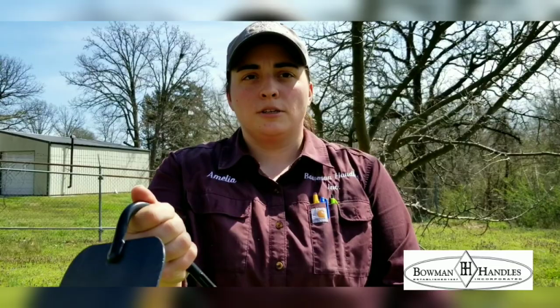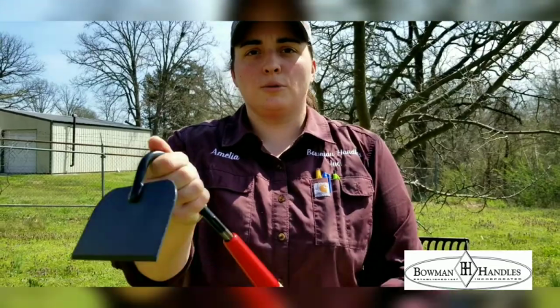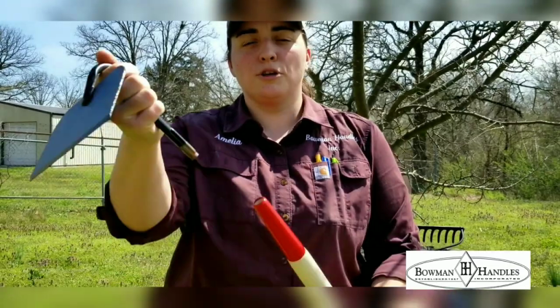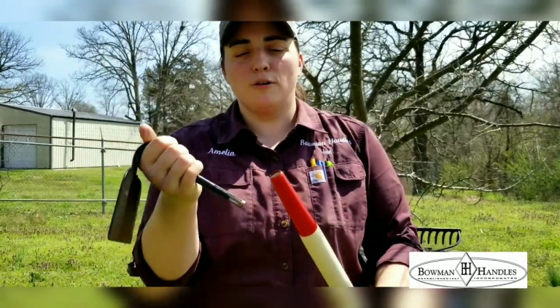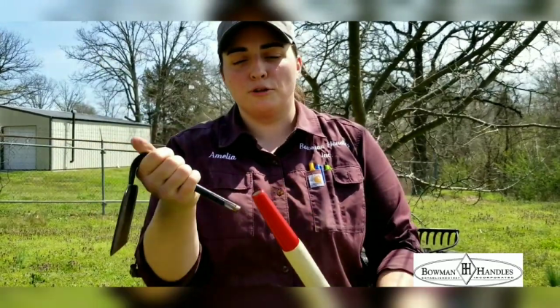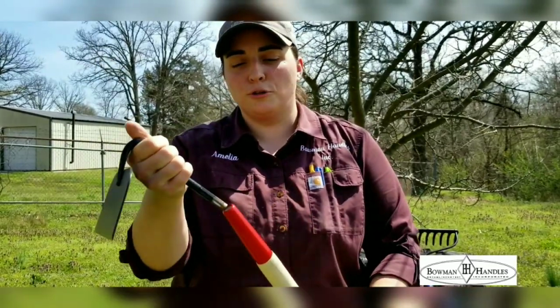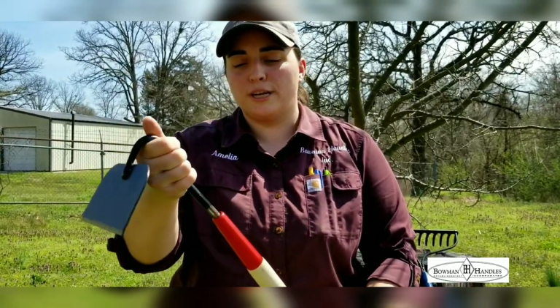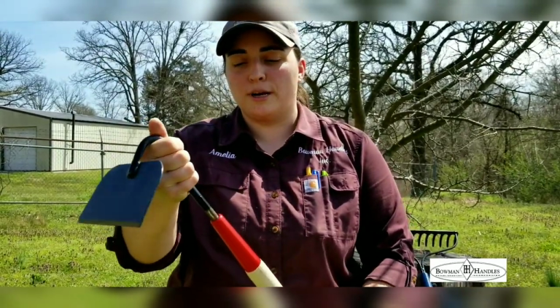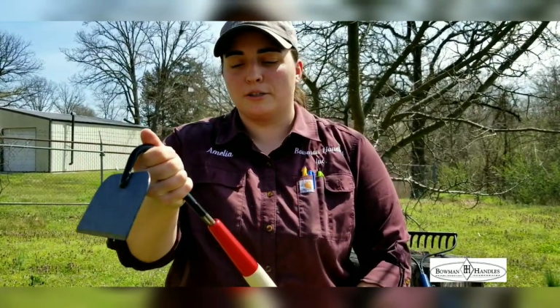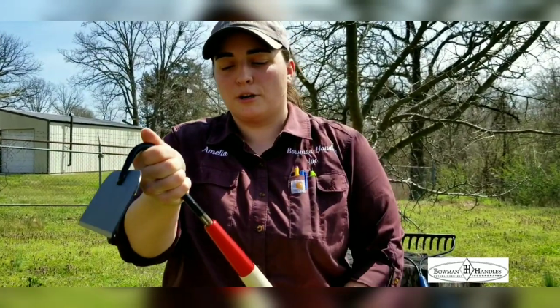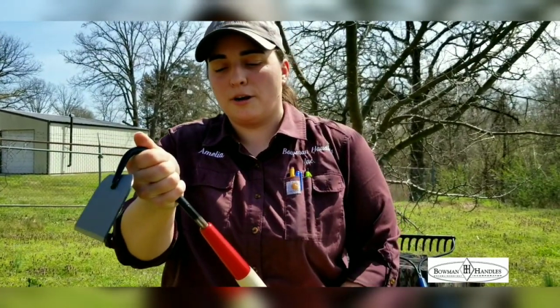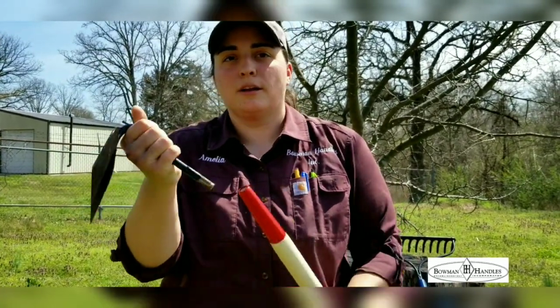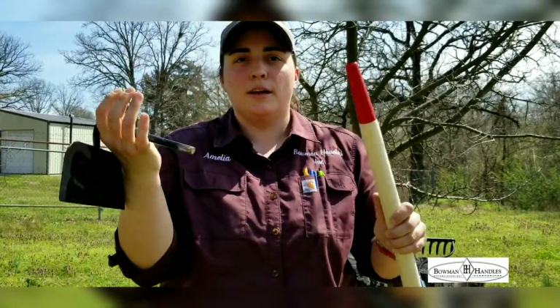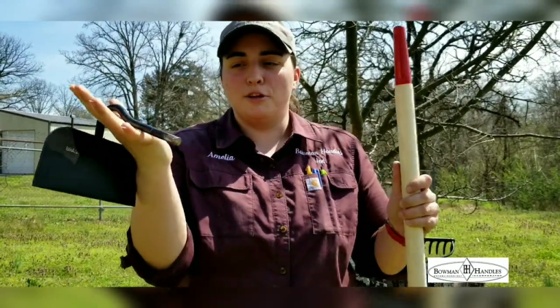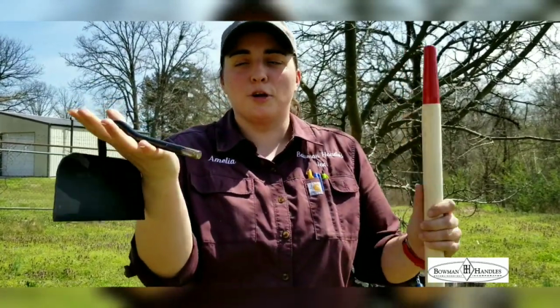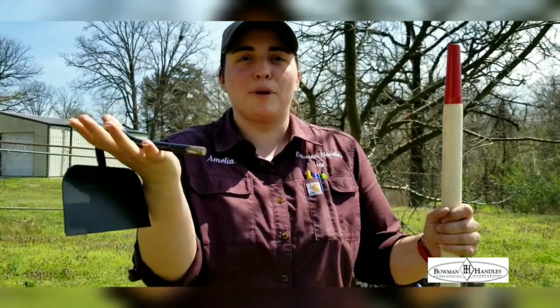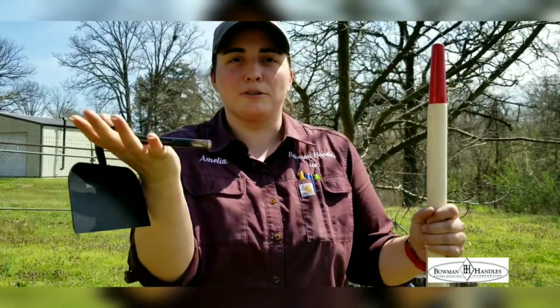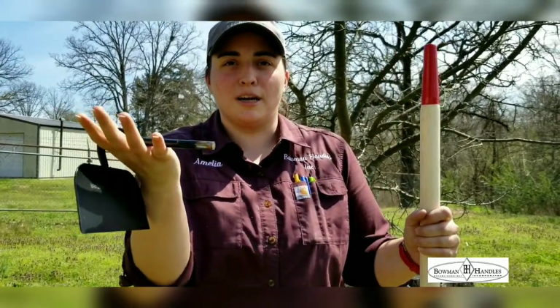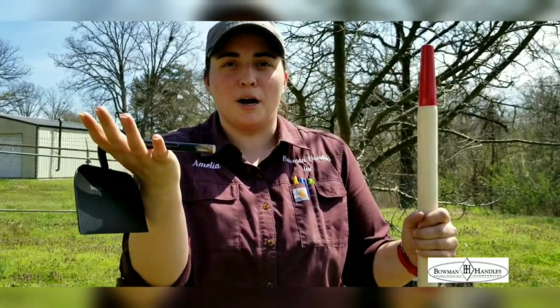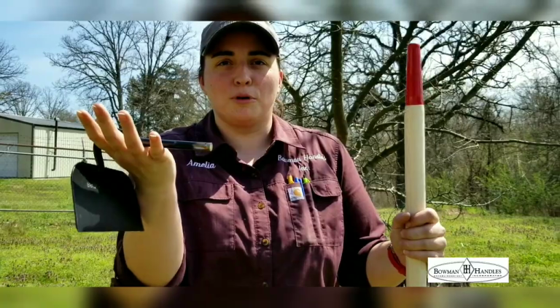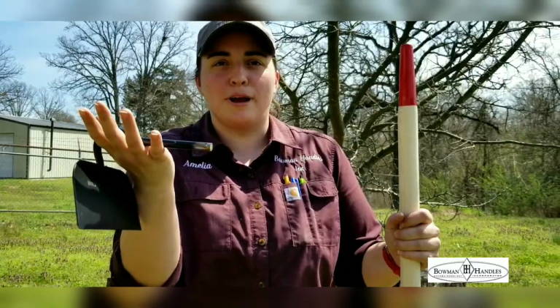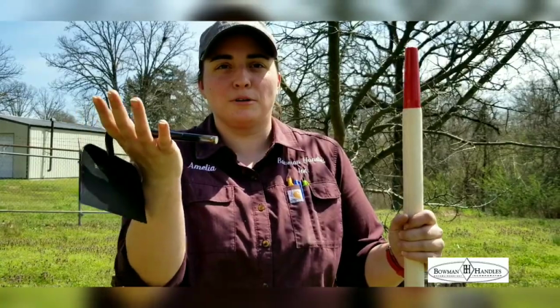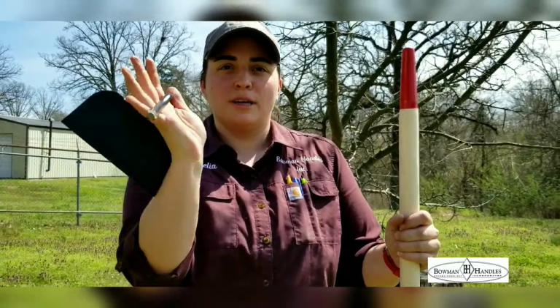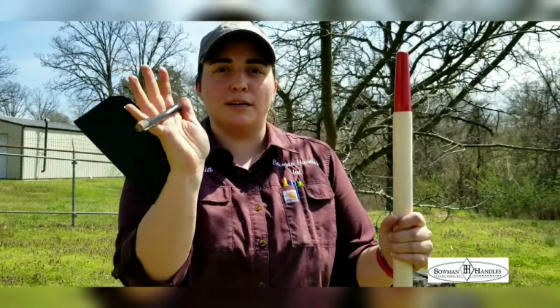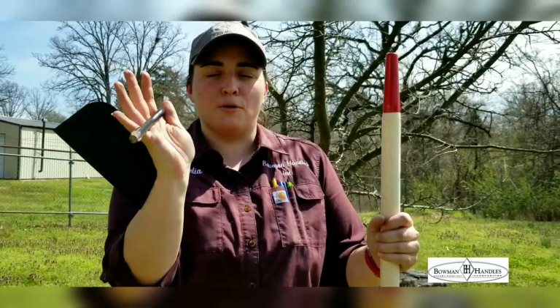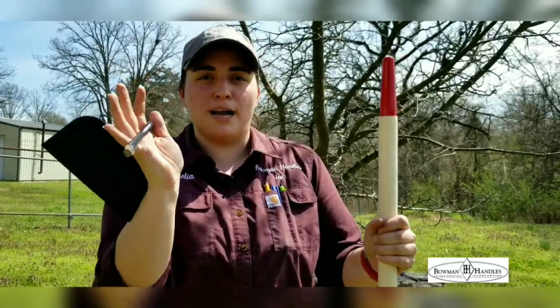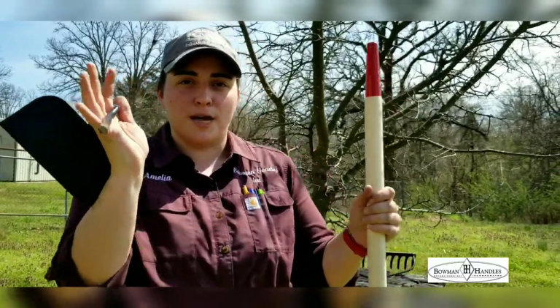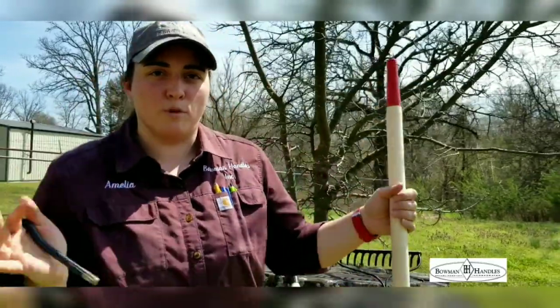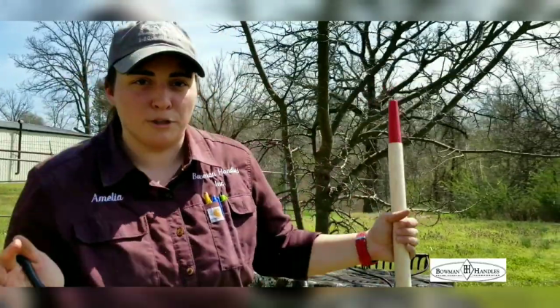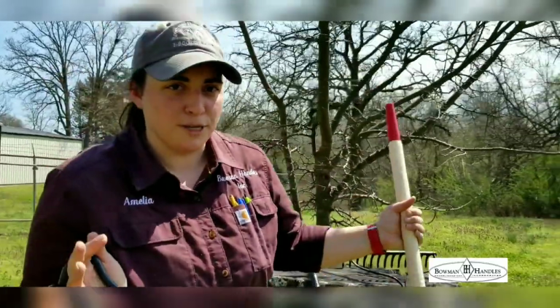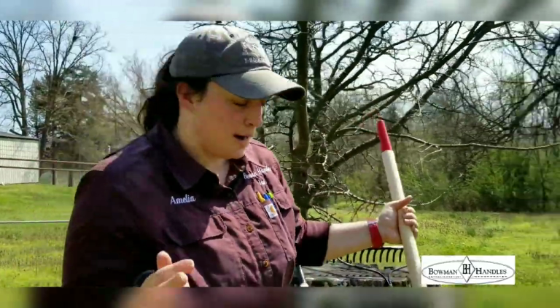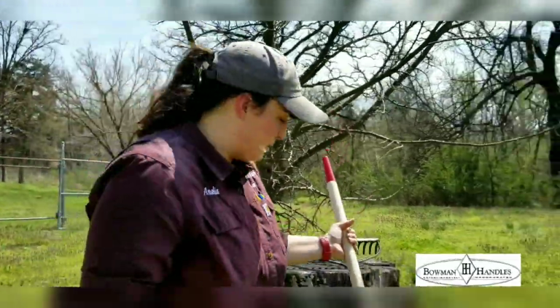So when you're looking over your tools getting ready to start gardening and you go to bowmanhandlesinc.com to order your handles, let us know what kind you have and we'll make sure you get the right handle.